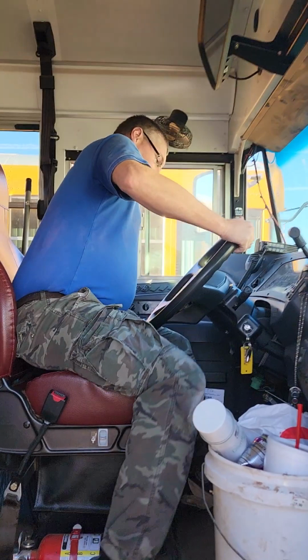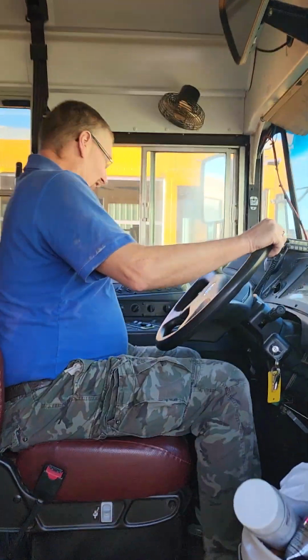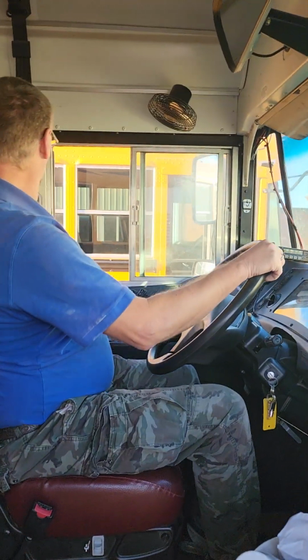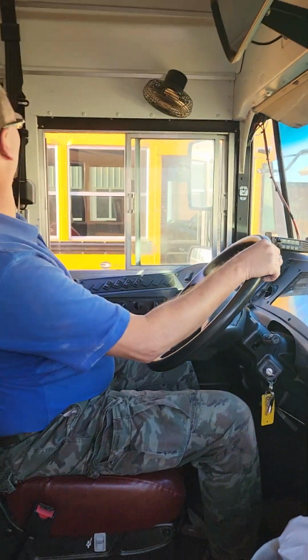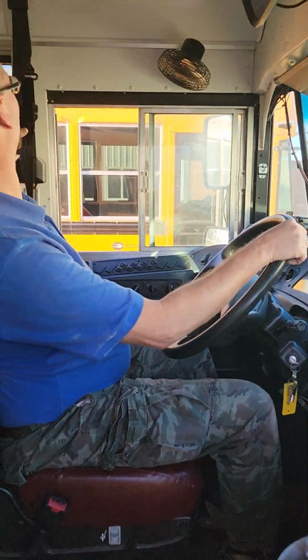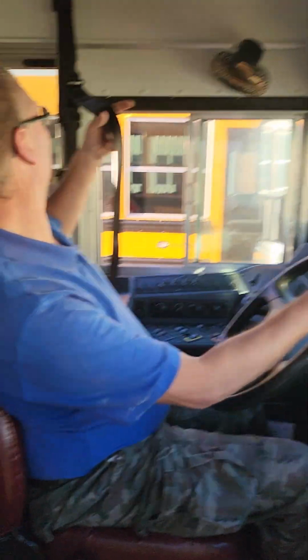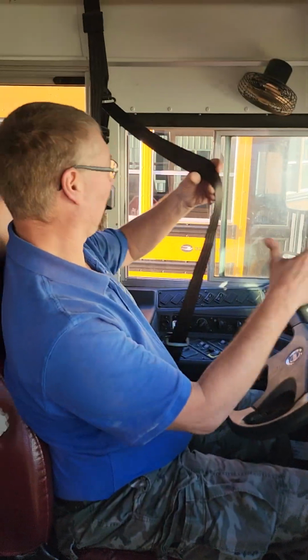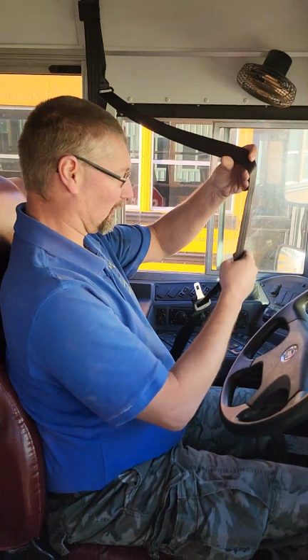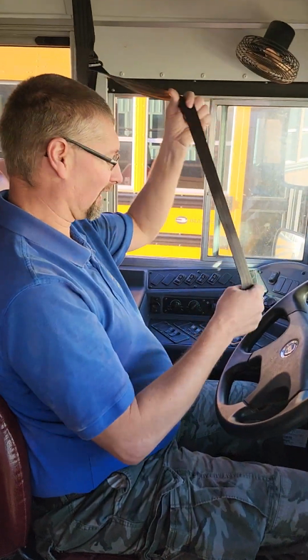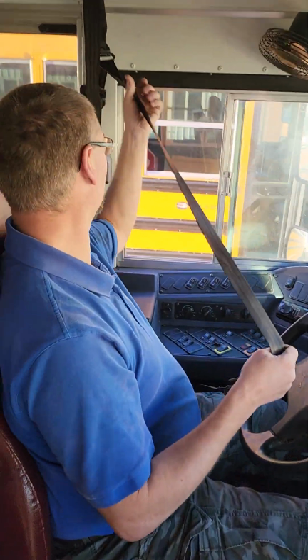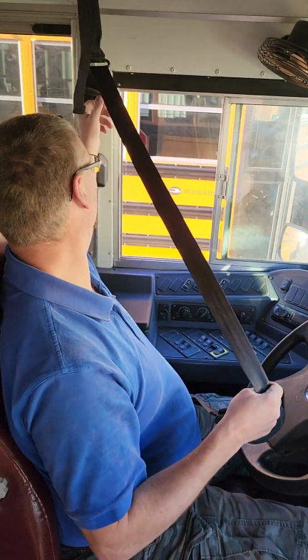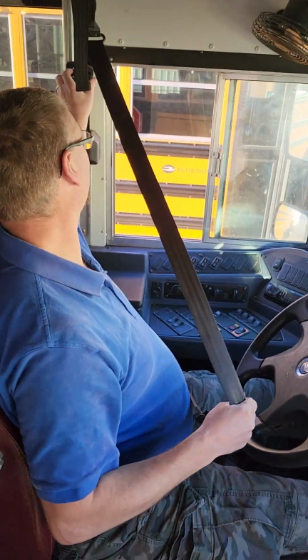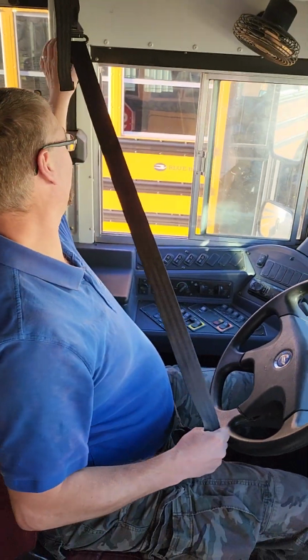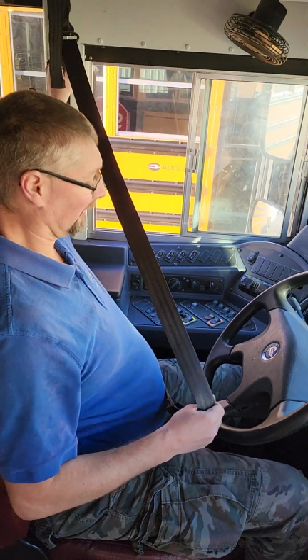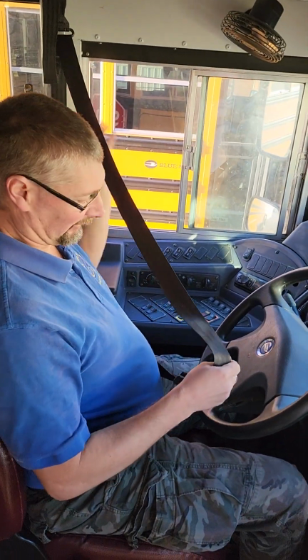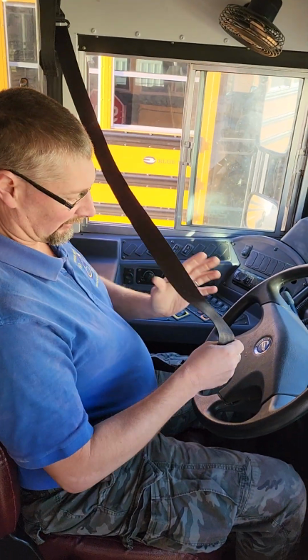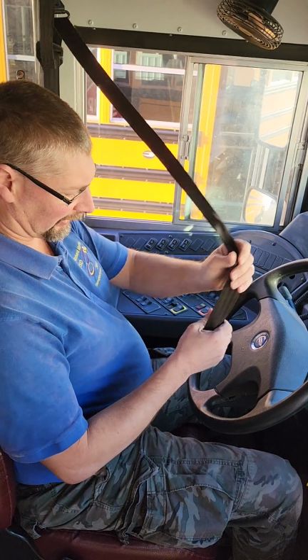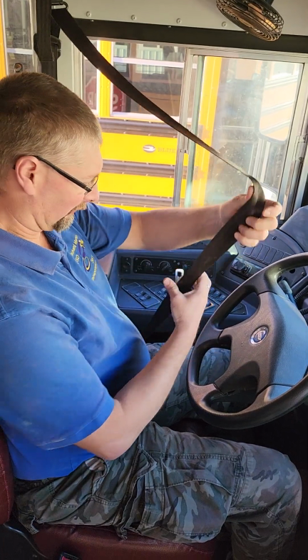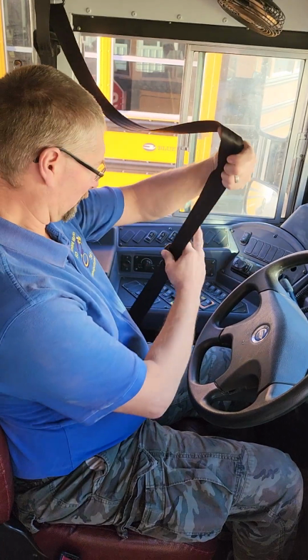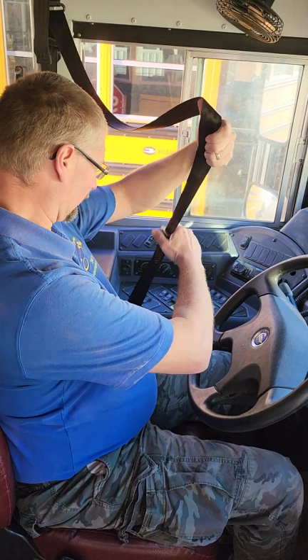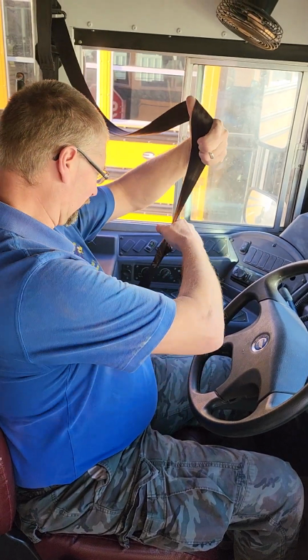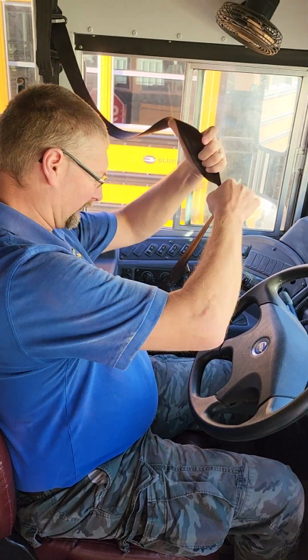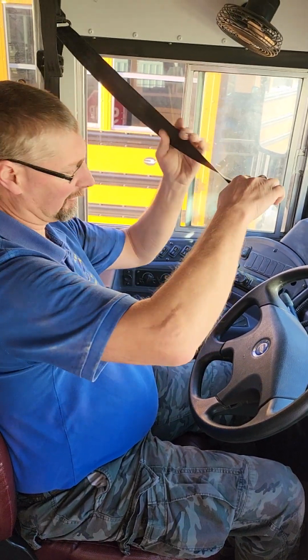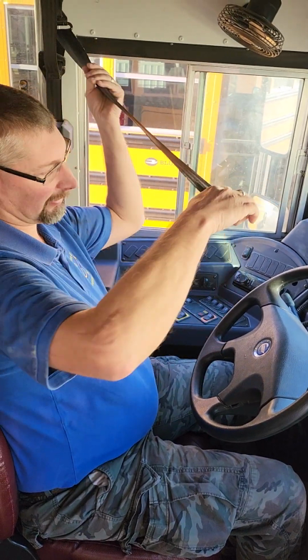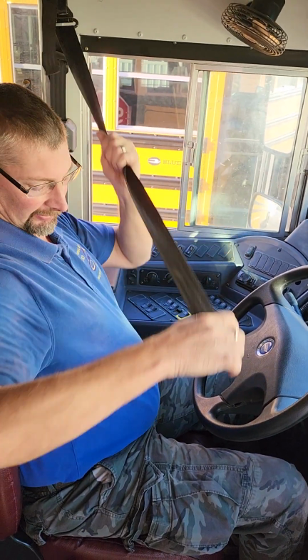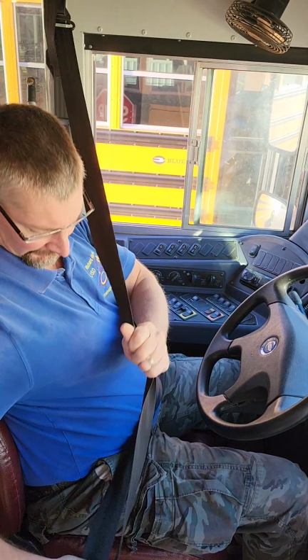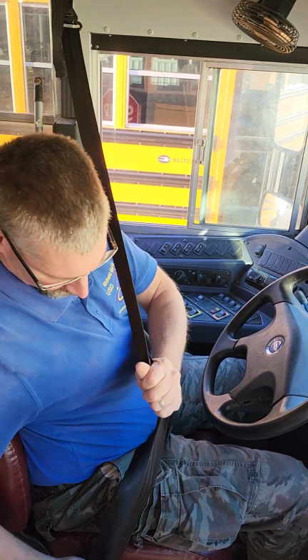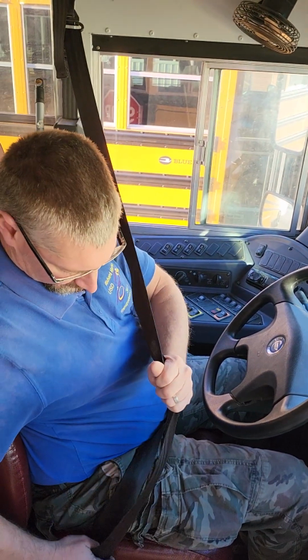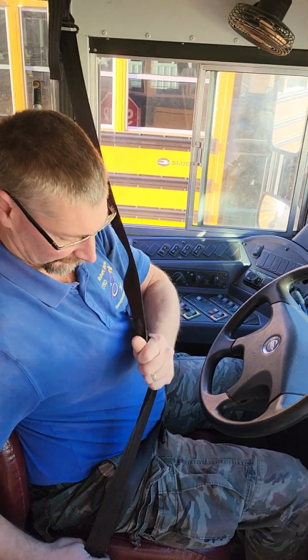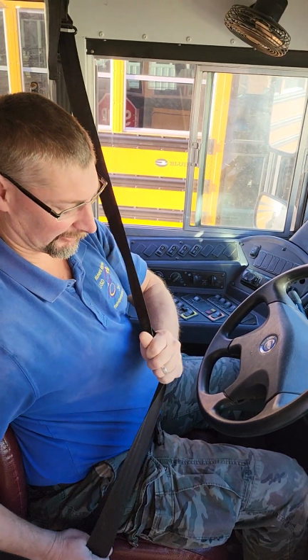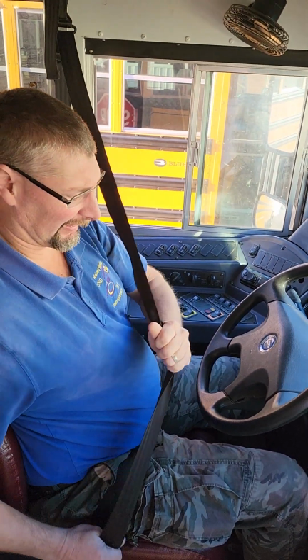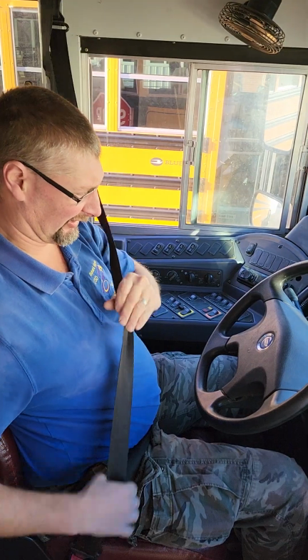In the driver's seat, we're checking the seat belt, making sure it's not frayed, damaged, broken, loose, or missing any parts, and that it securely latches.